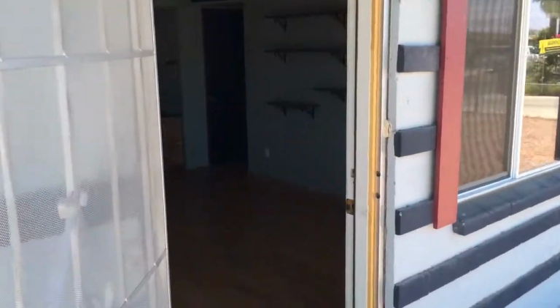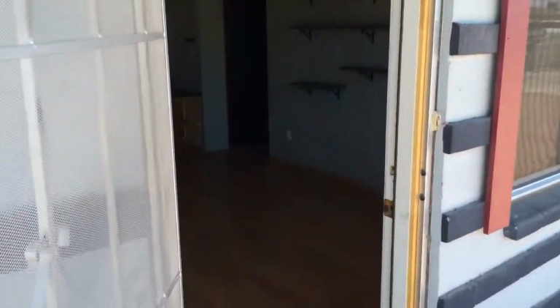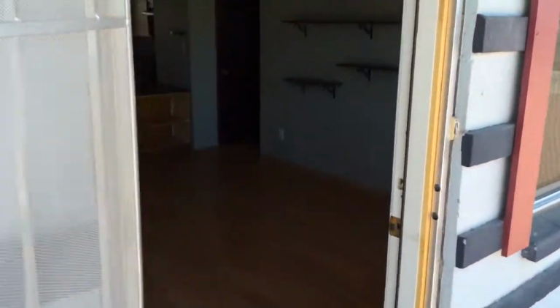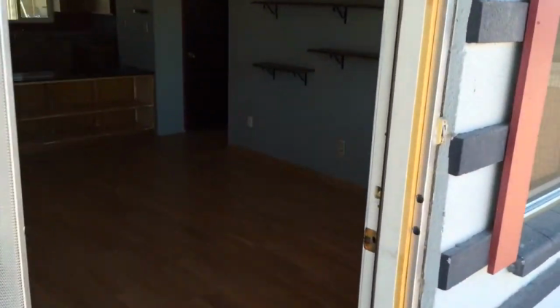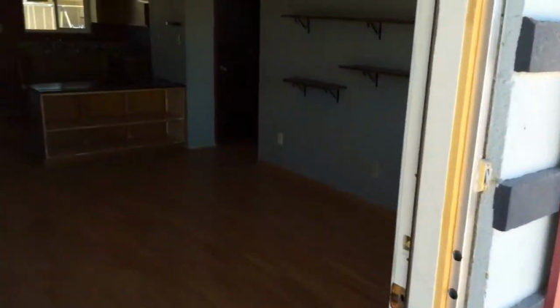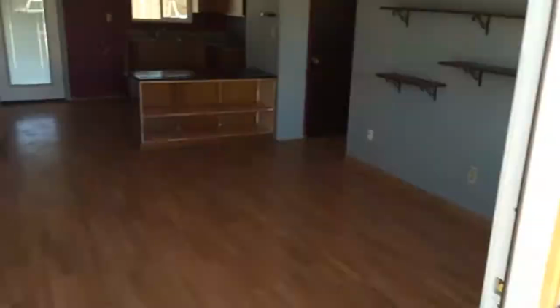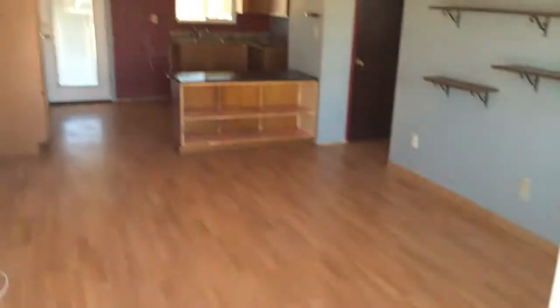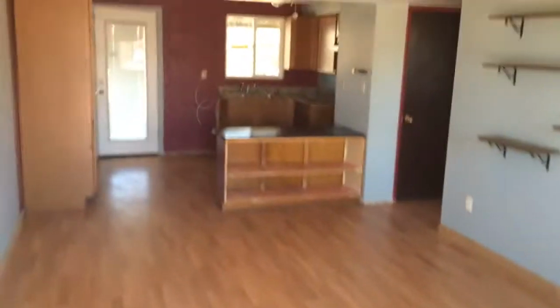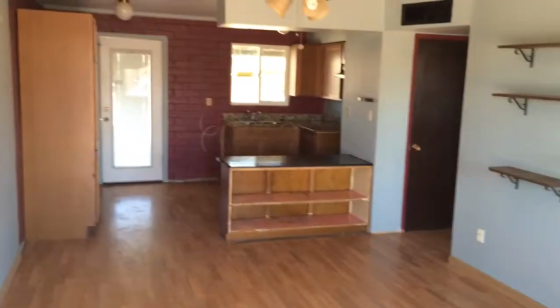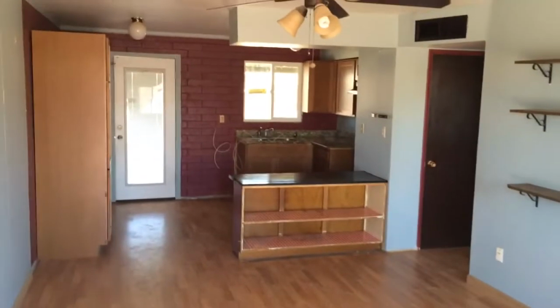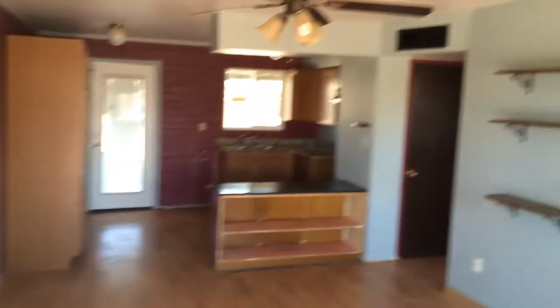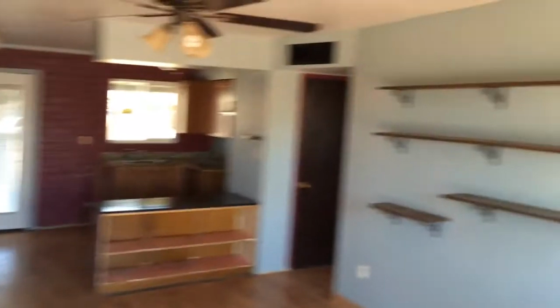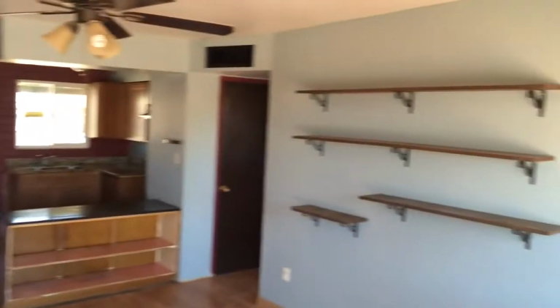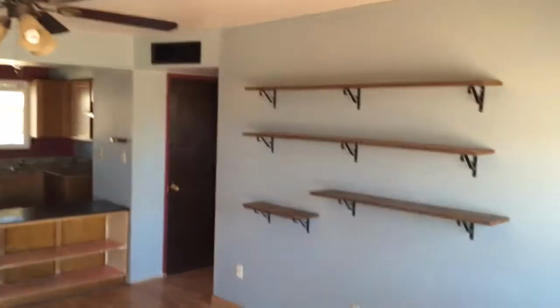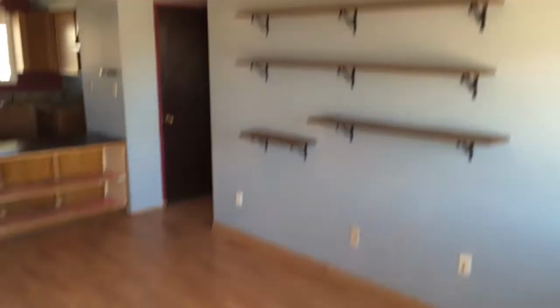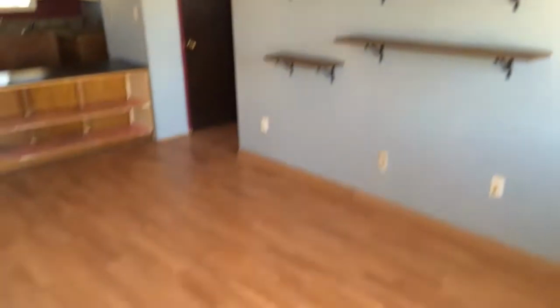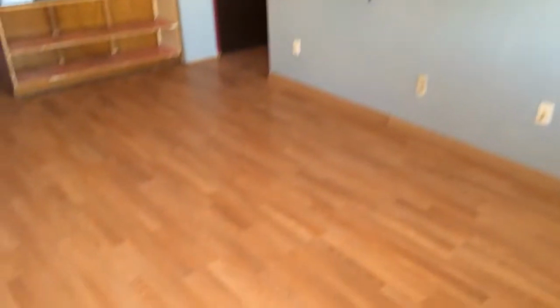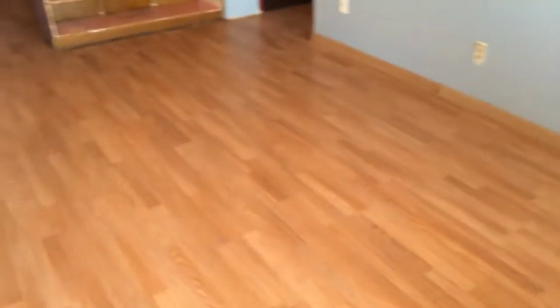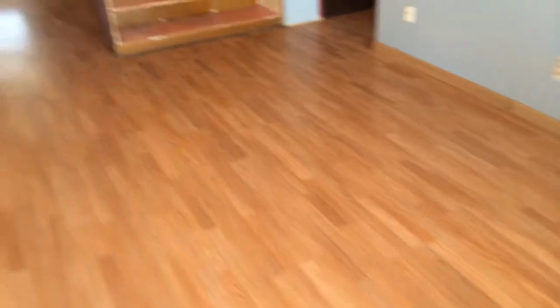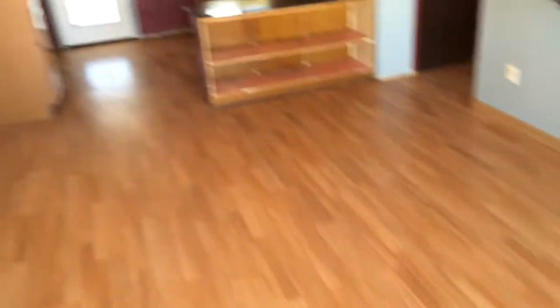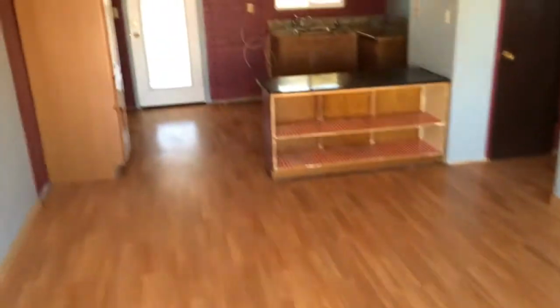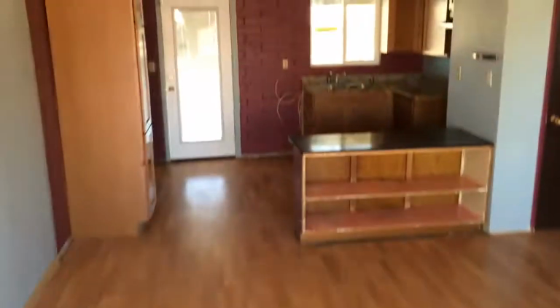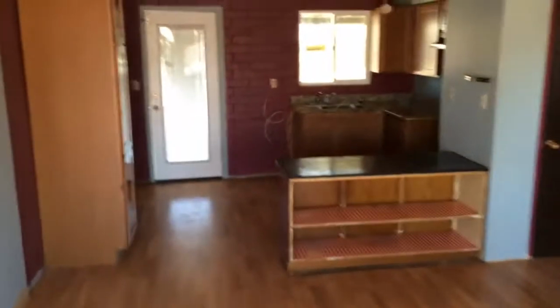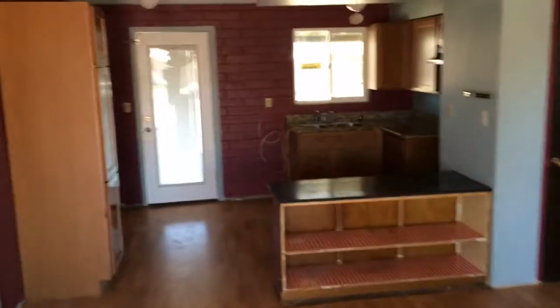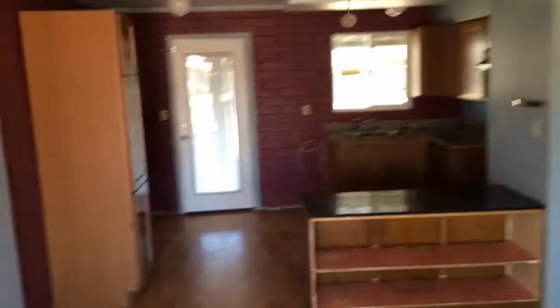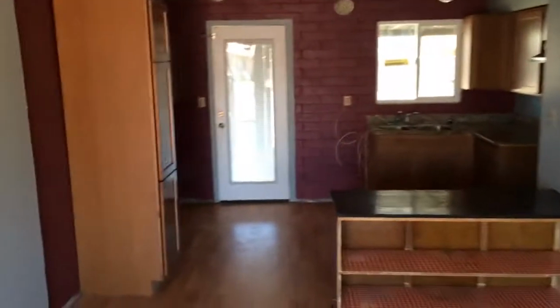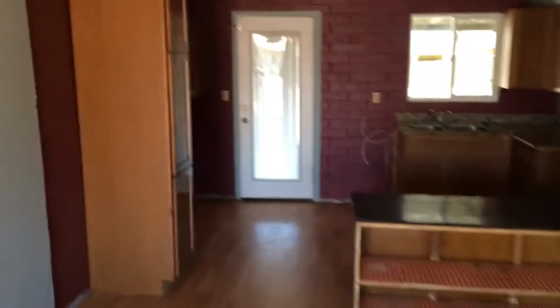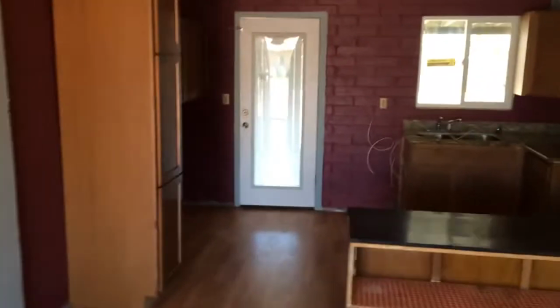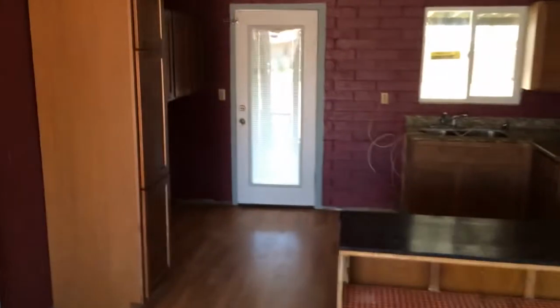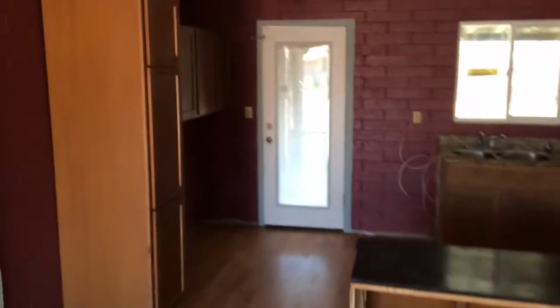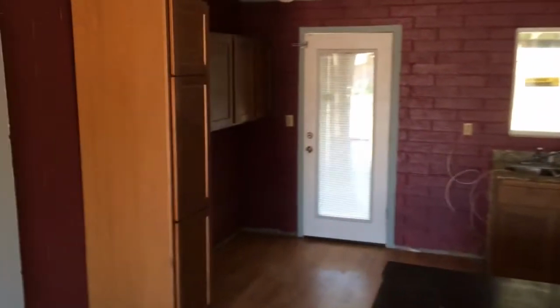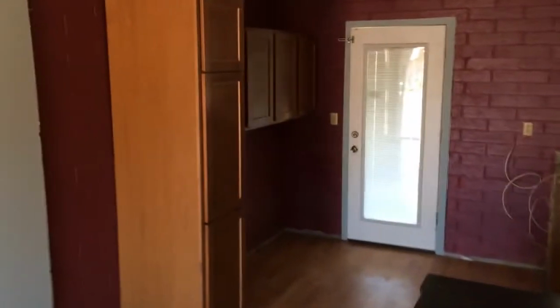Here we are in the main room. It's got decent flooring. It has a newer kitchen.